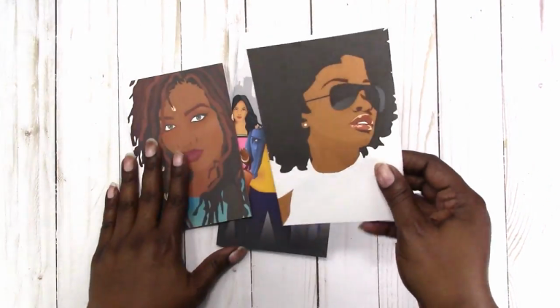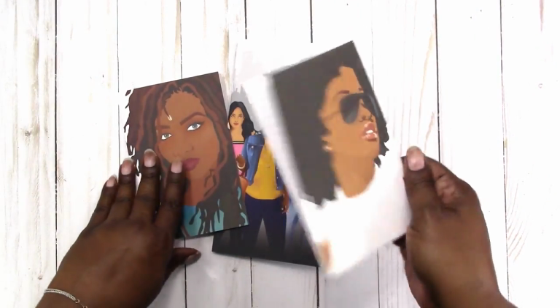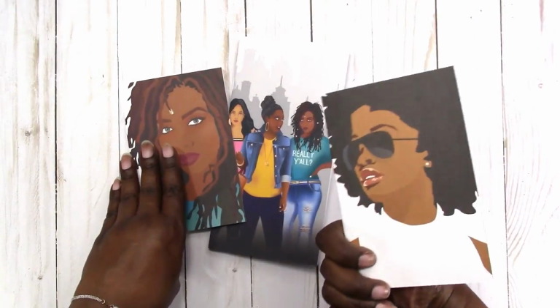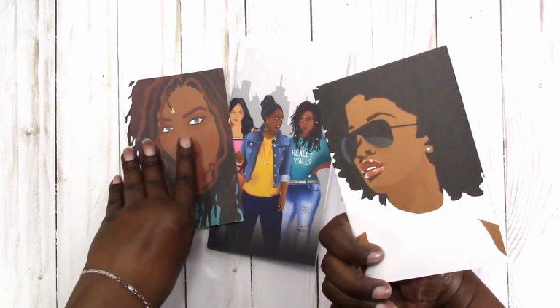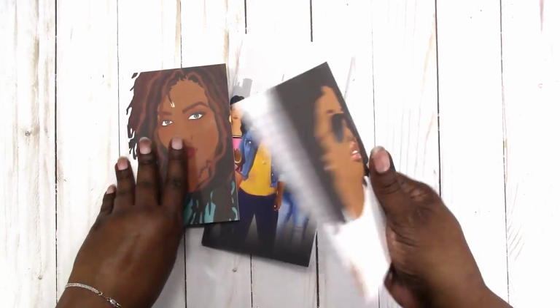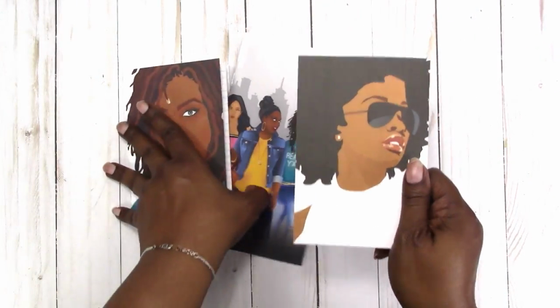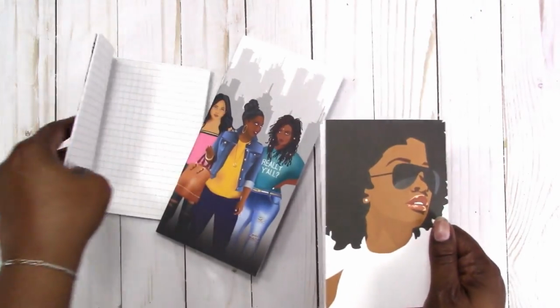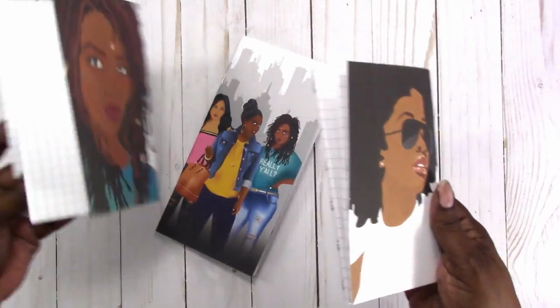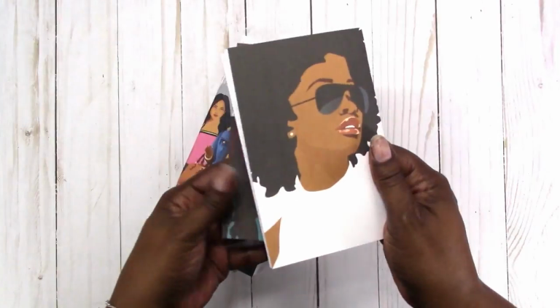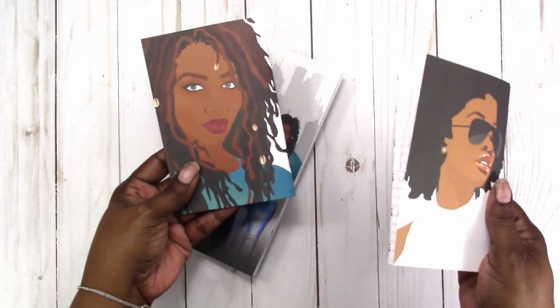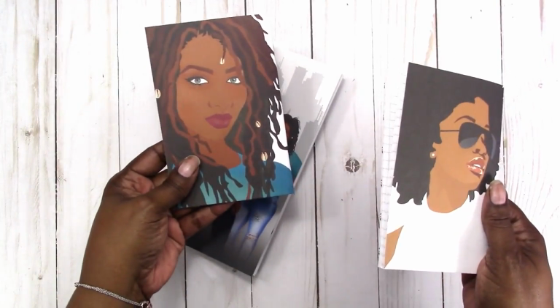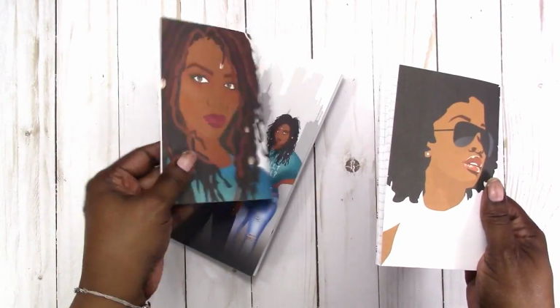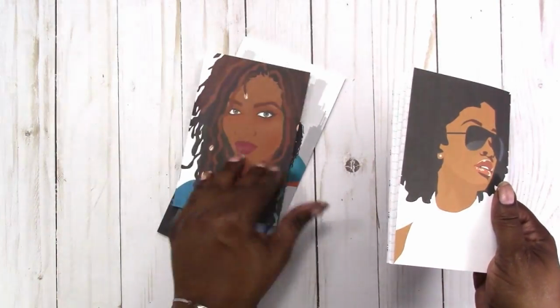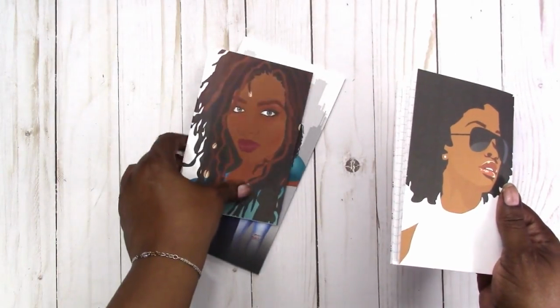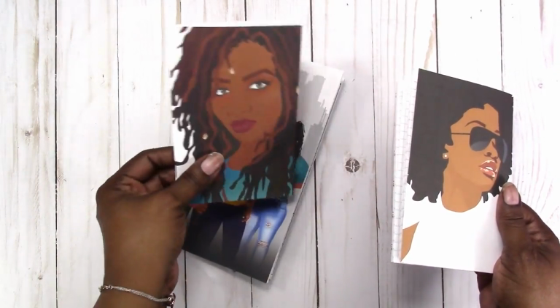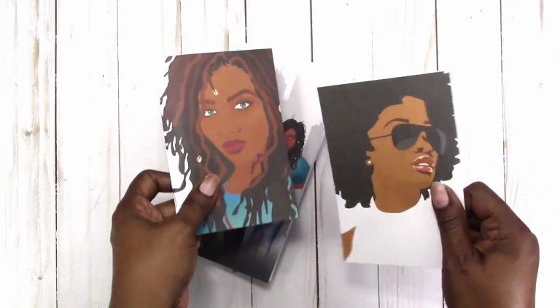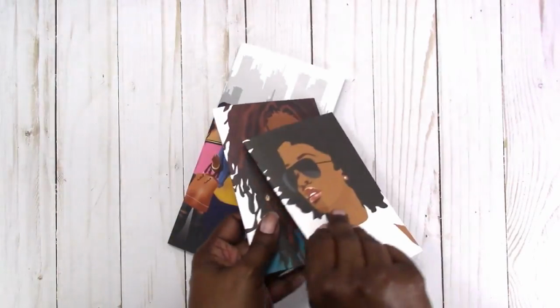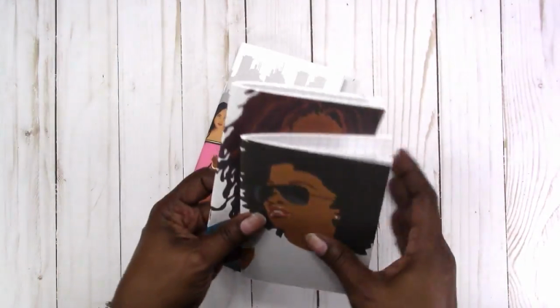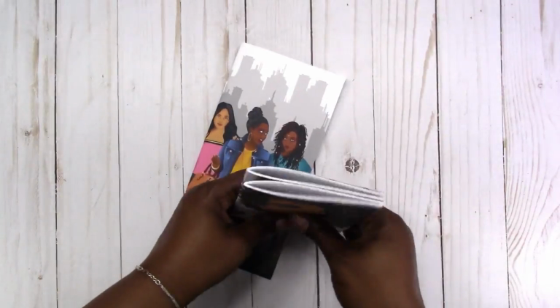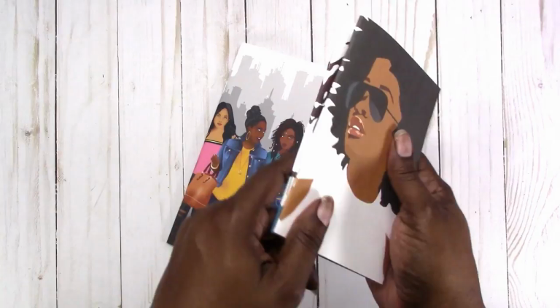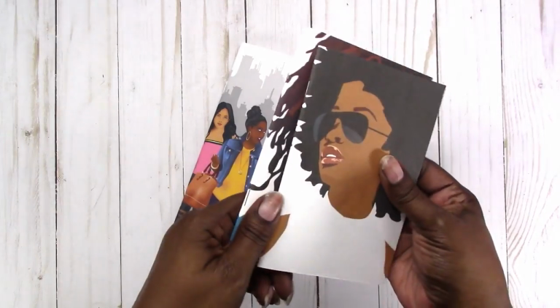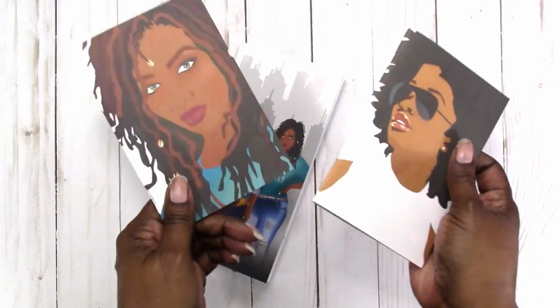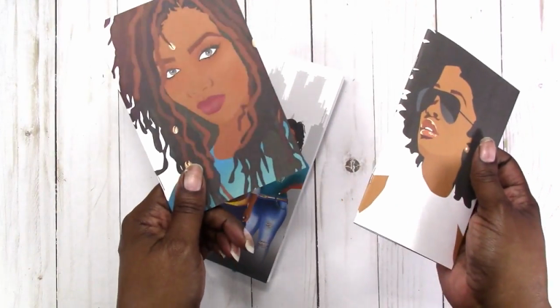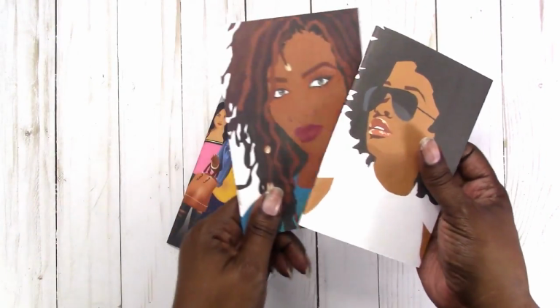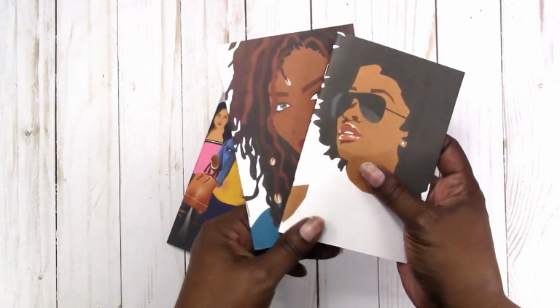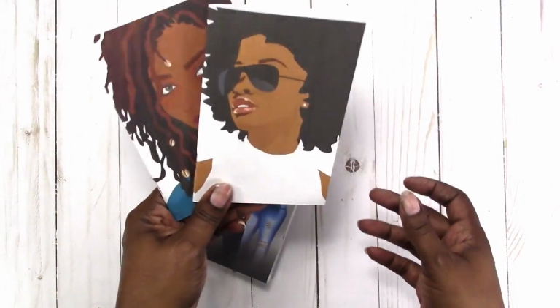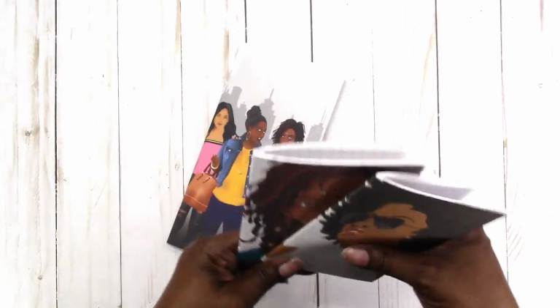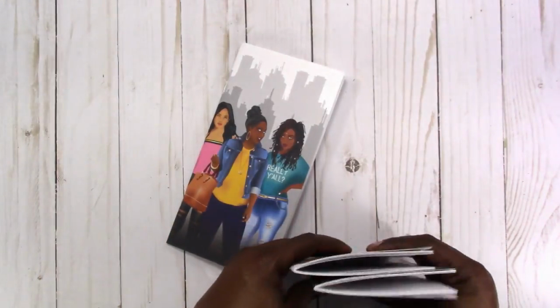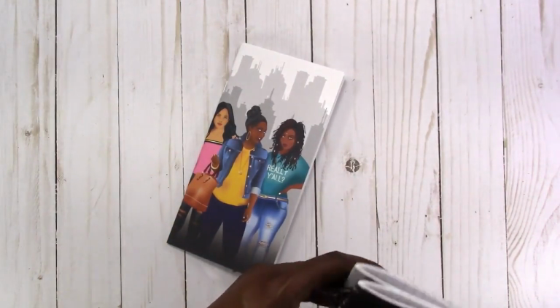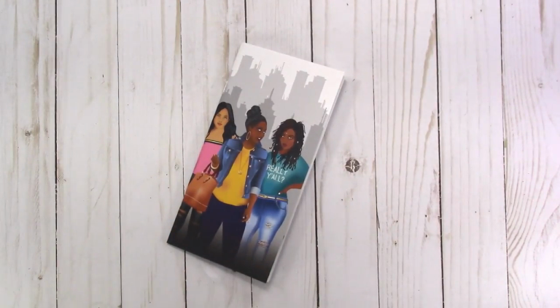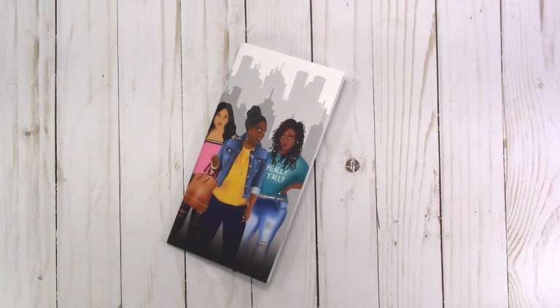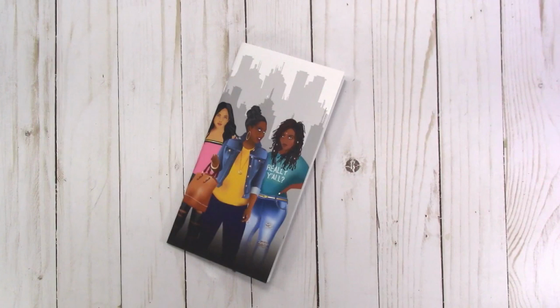Here's the back and front of each of these two notebooks. They are both A6, so they're 4x6, and those are listed in the shop as well.